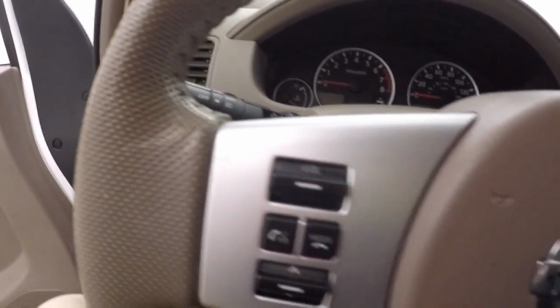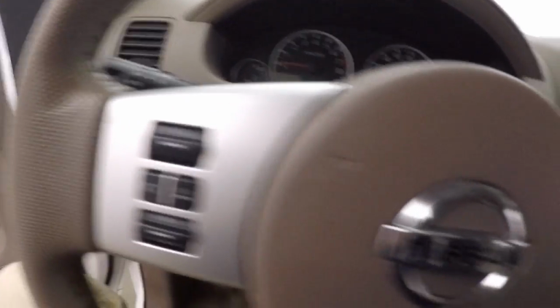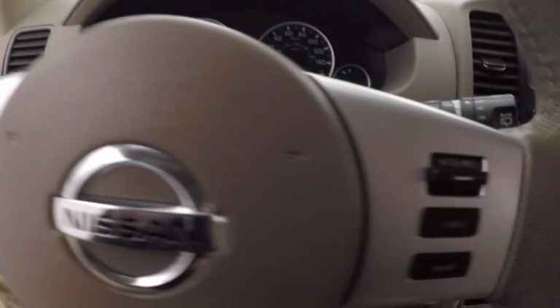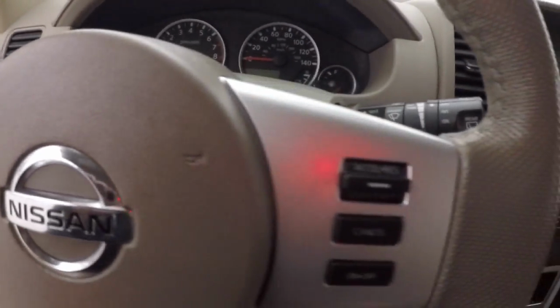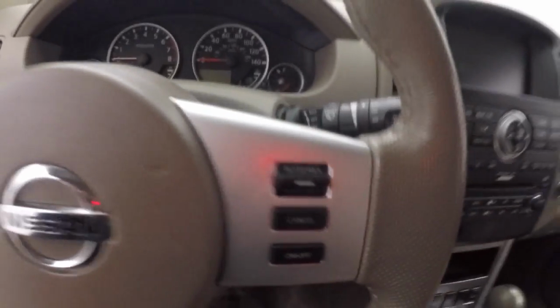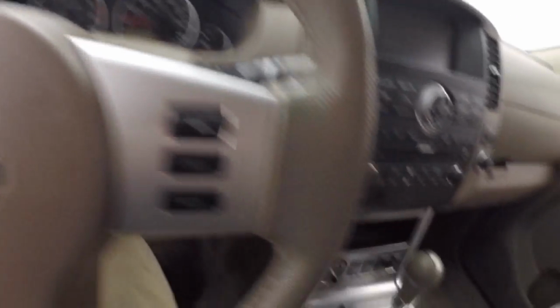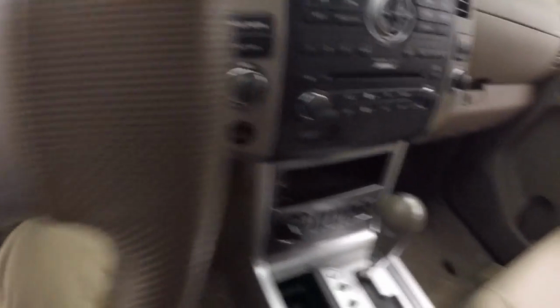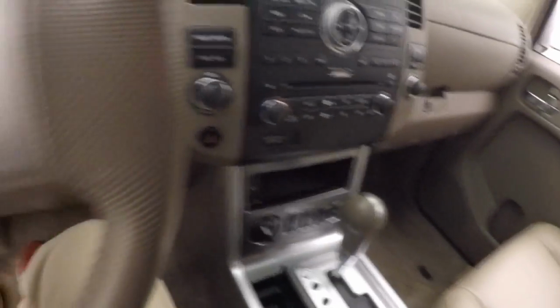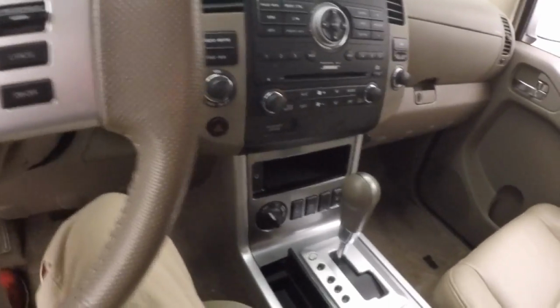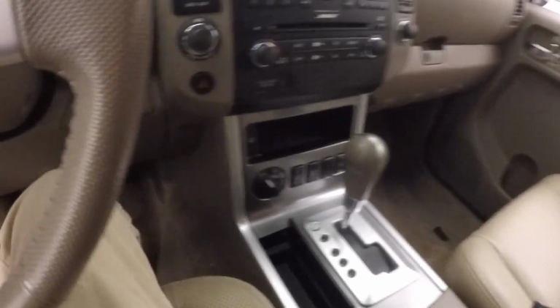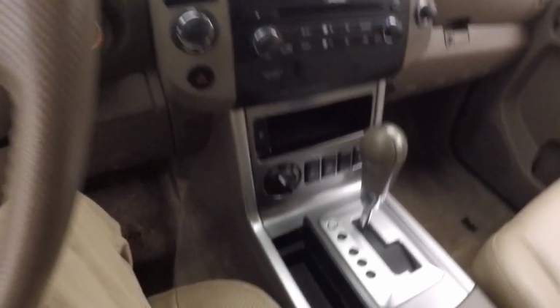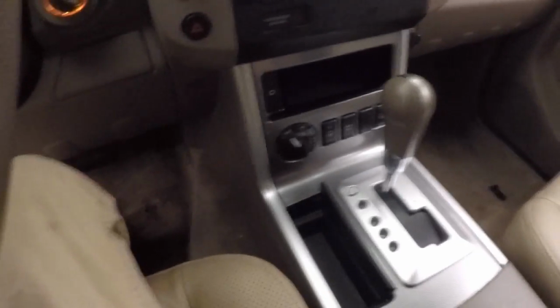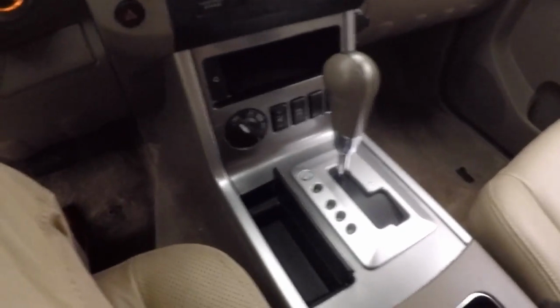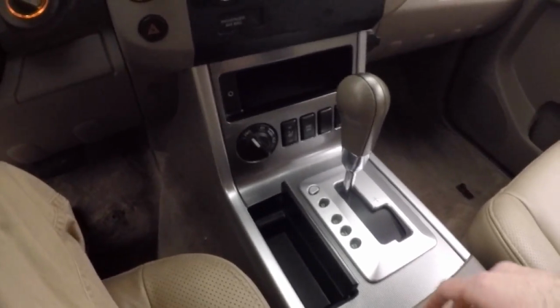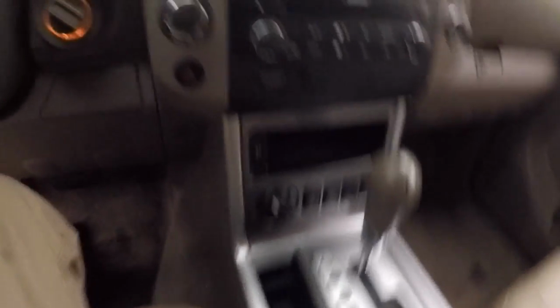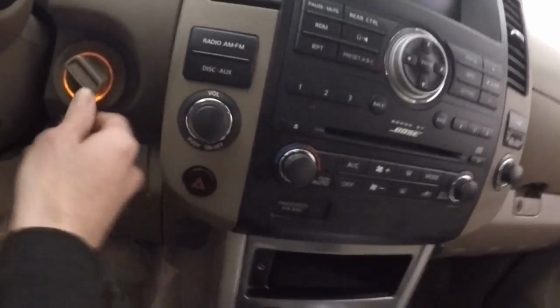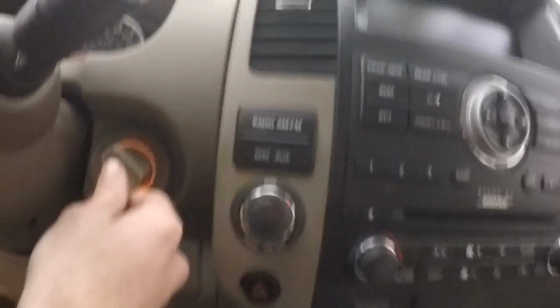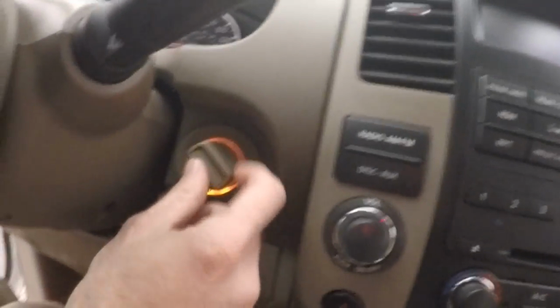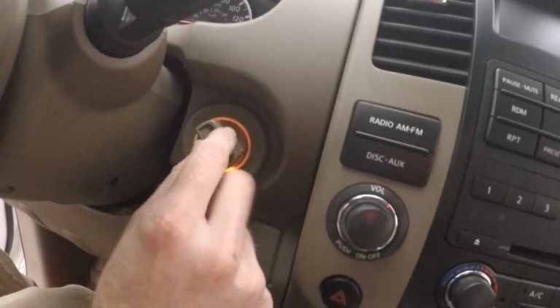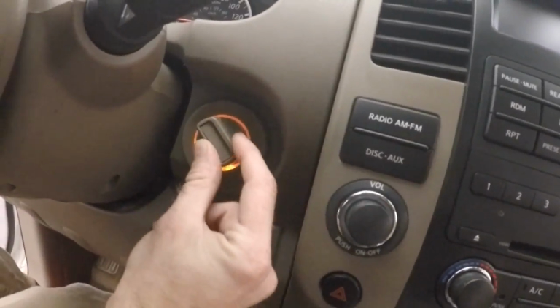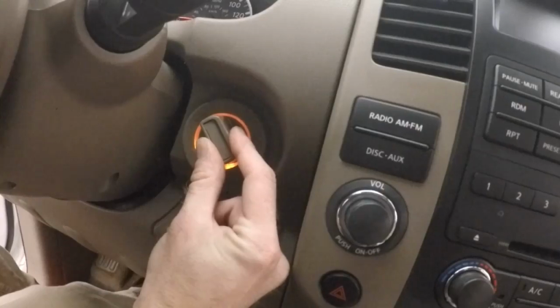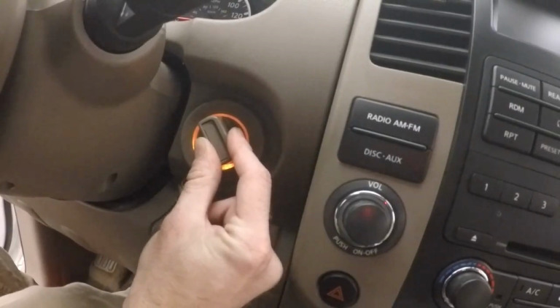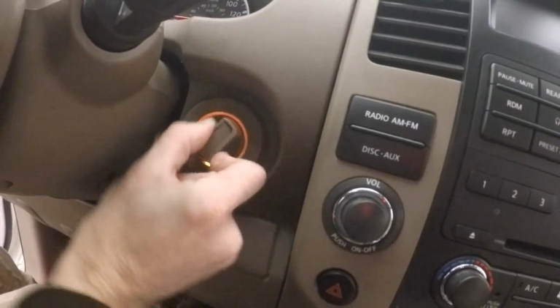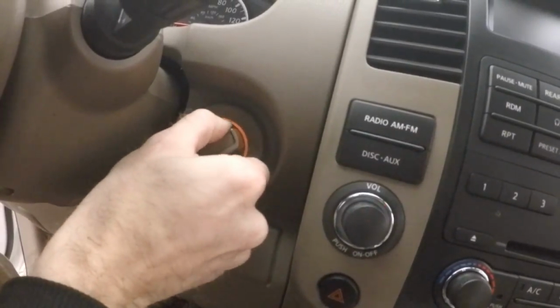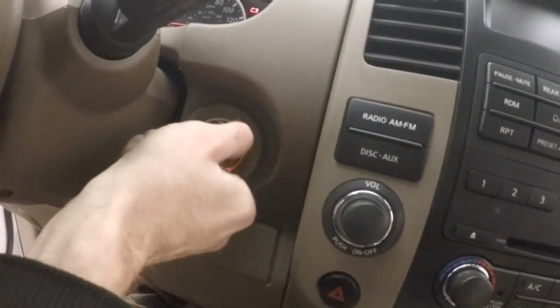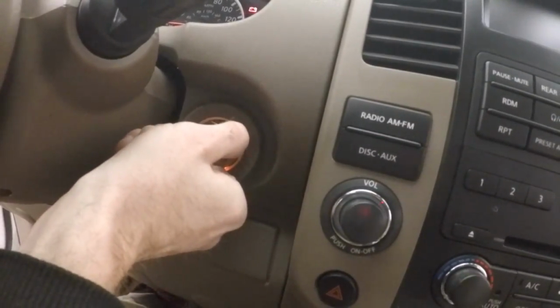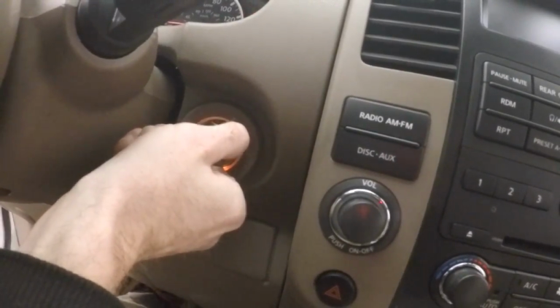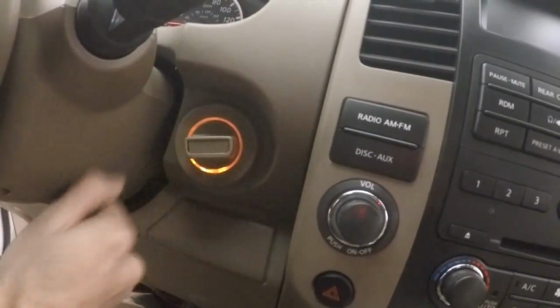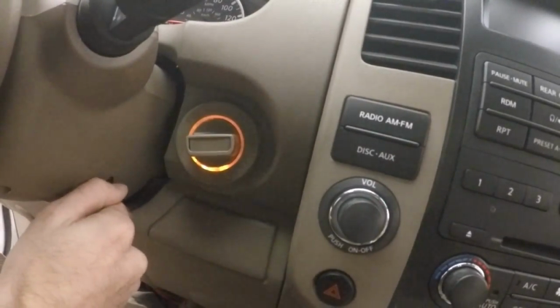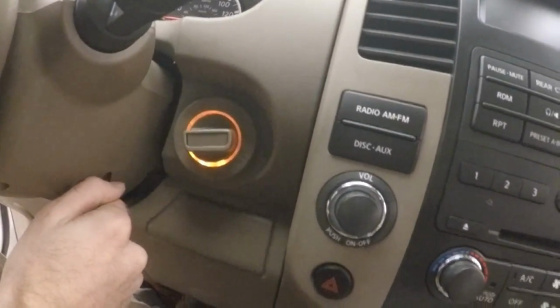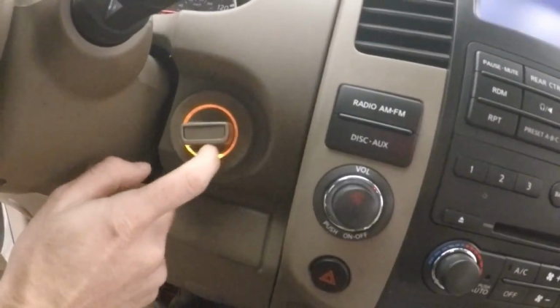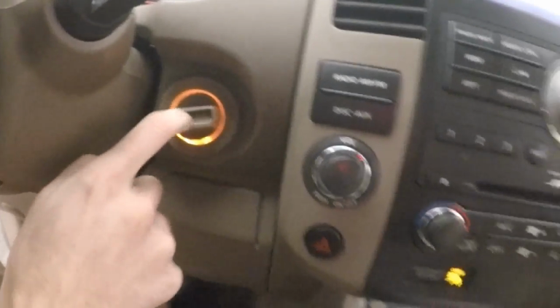Bluetooth stereo and cruise control on the steering wheel. Now this is a little bit of a different kind of vehicle — it doesn't push button start the usual way. You push this in and turn, and it starts up. No key needed.